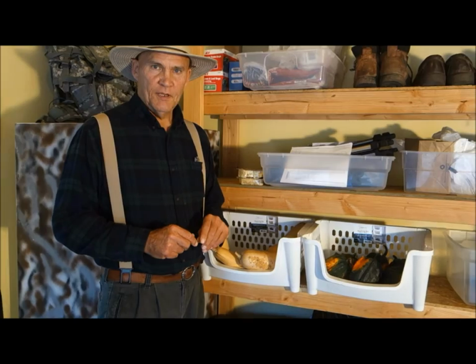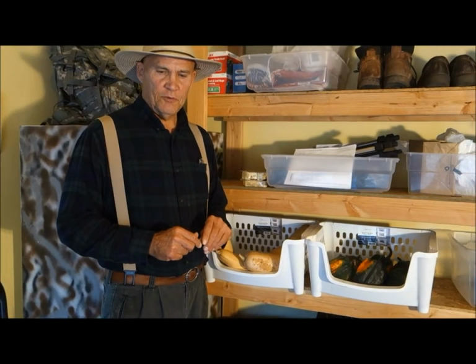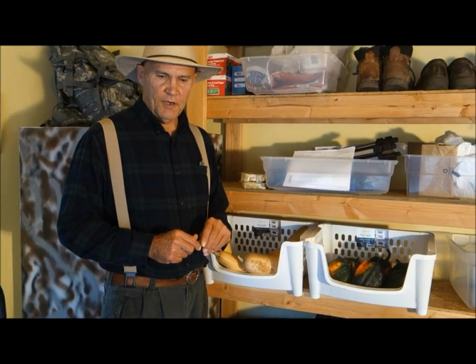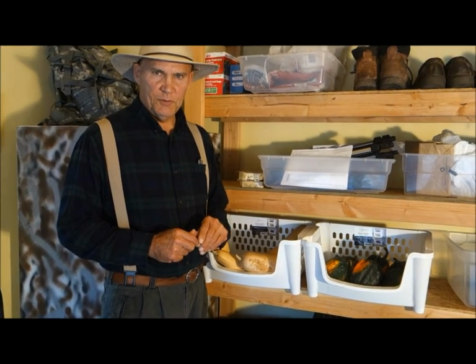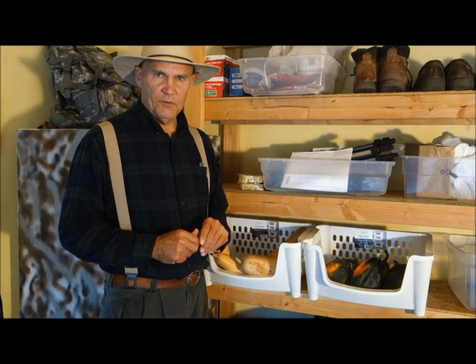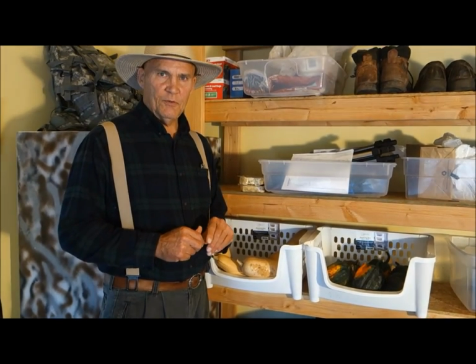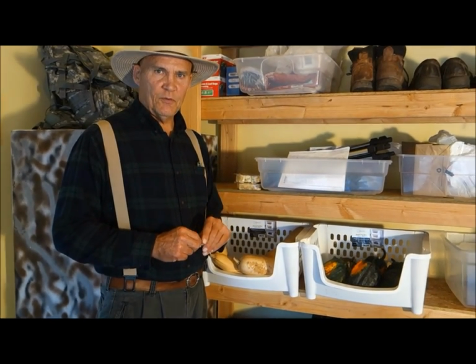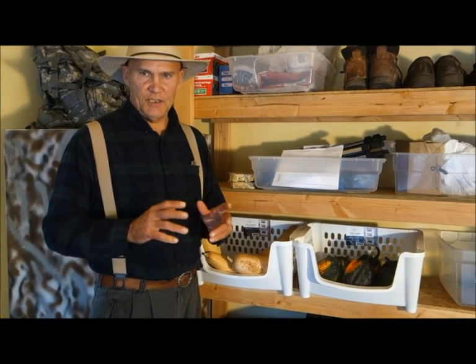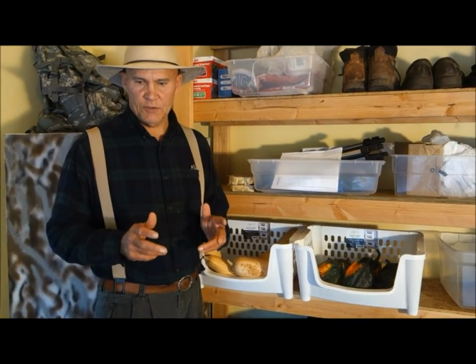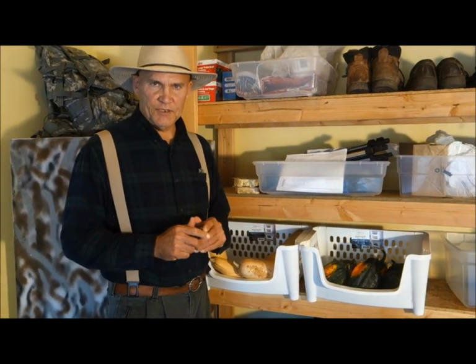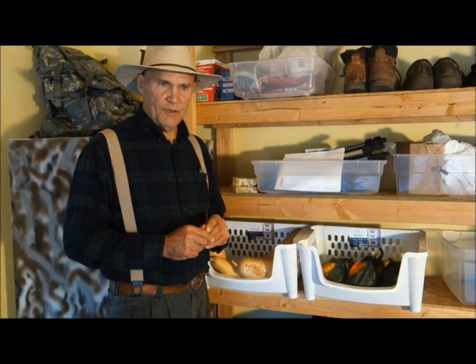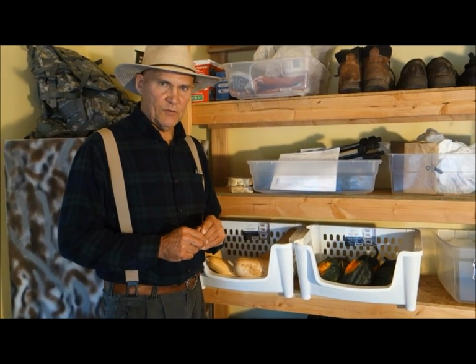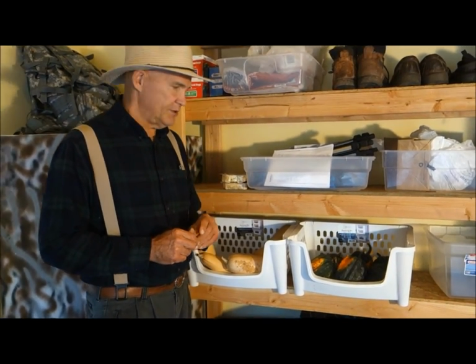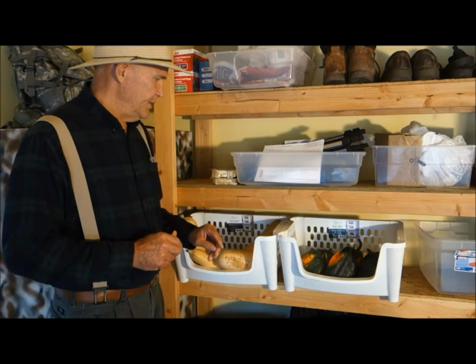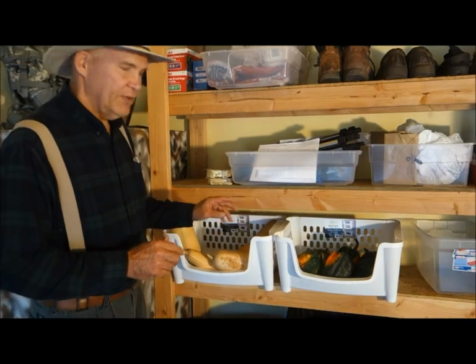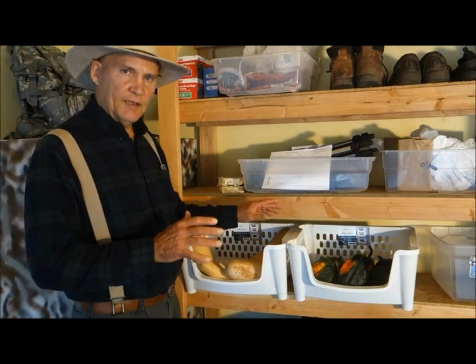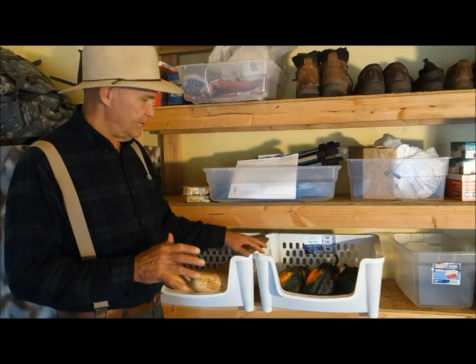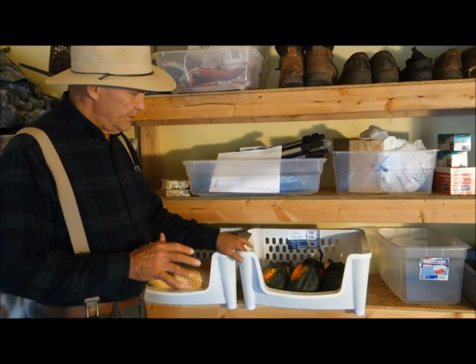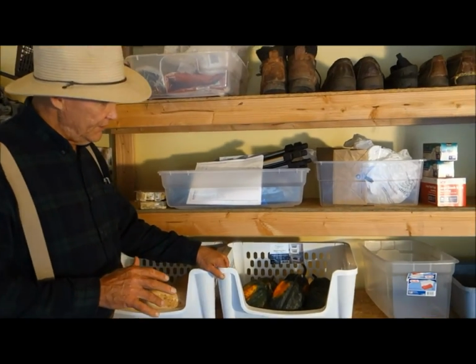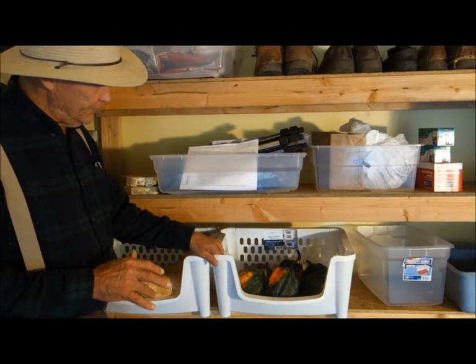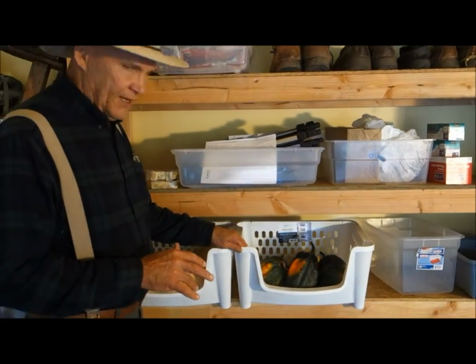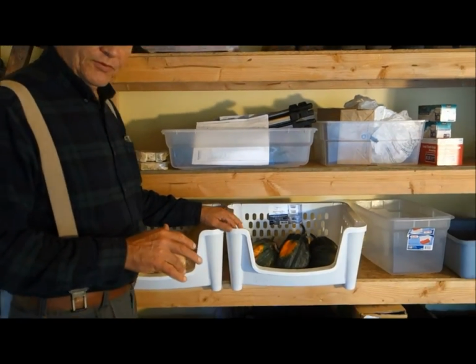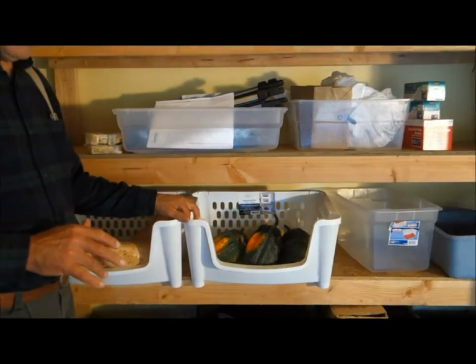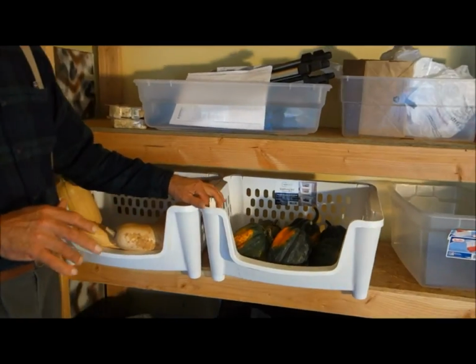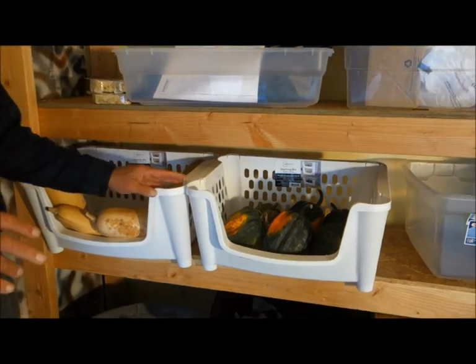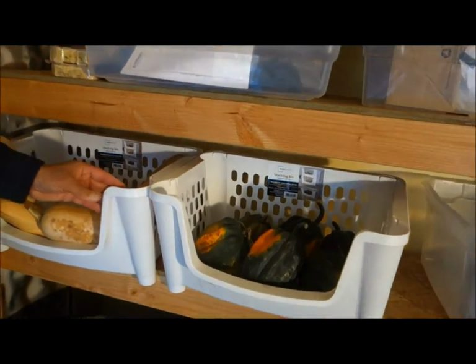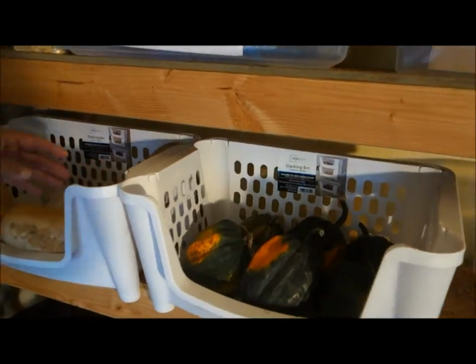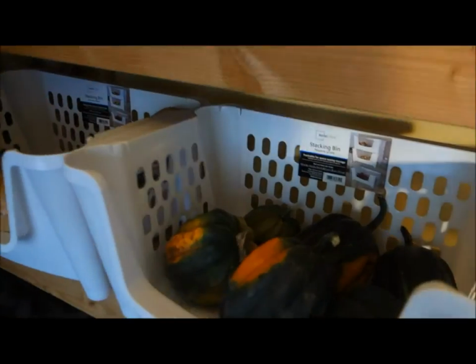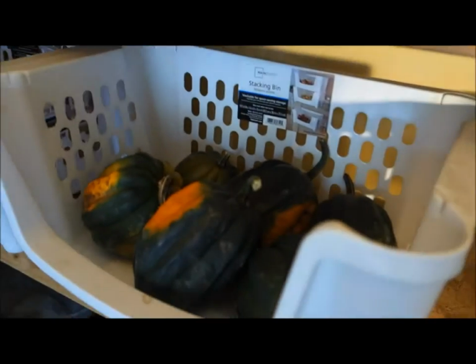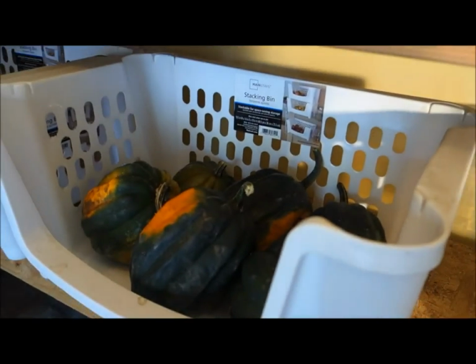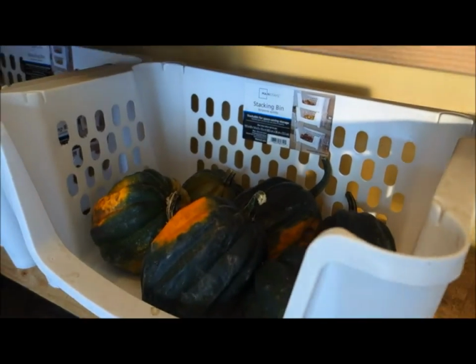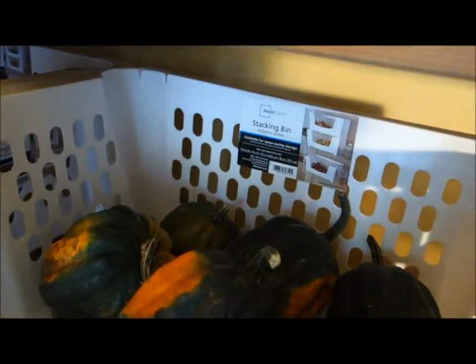So we're in my garage where we store the winter squash, the acorn squash, and the butternut squash. I really like these containers — these are stackable storage bins from Mainstay from Walmart.